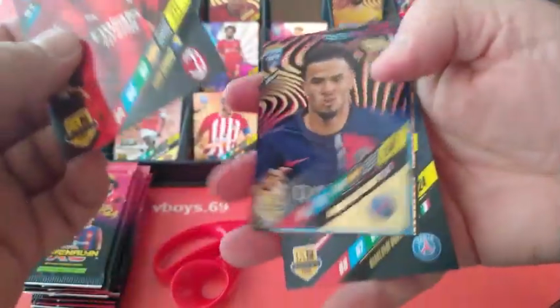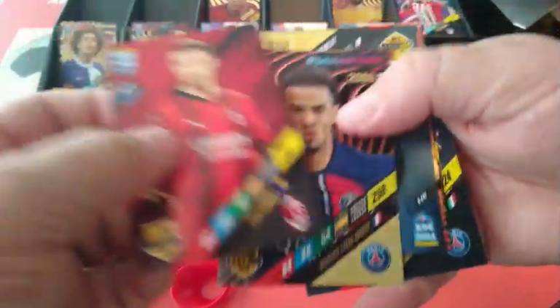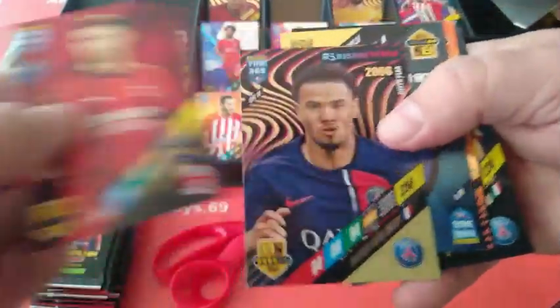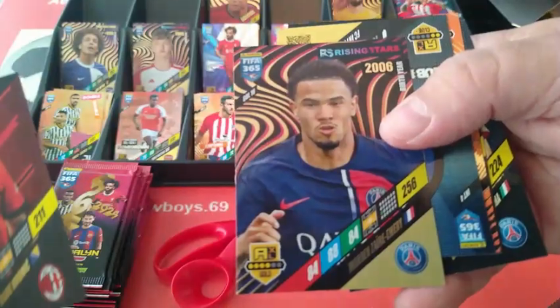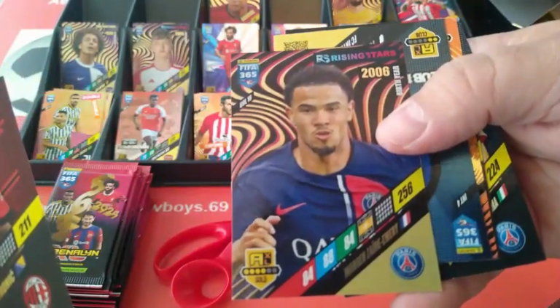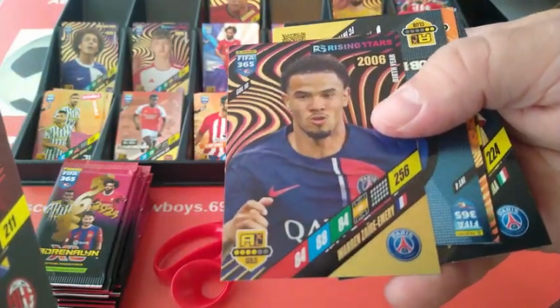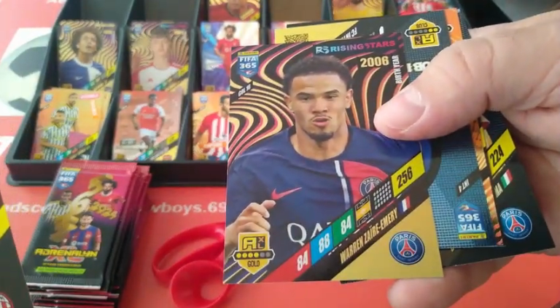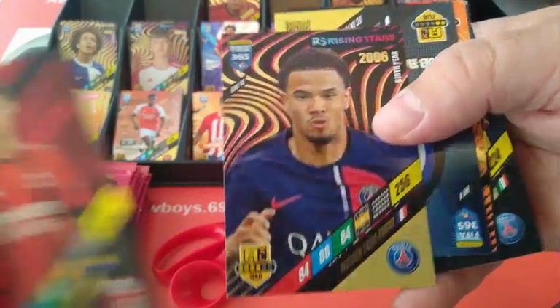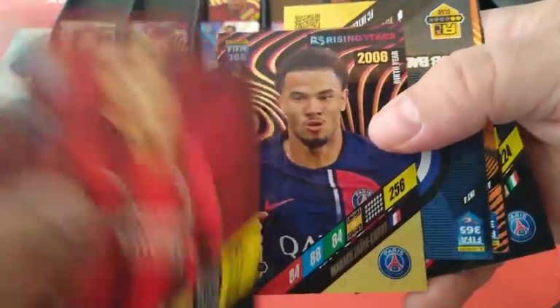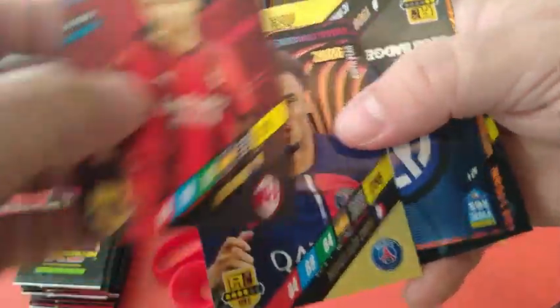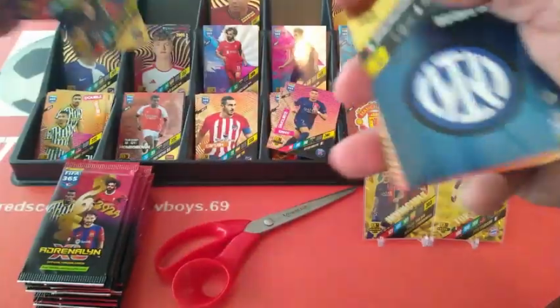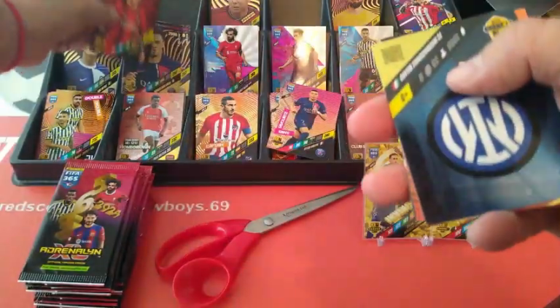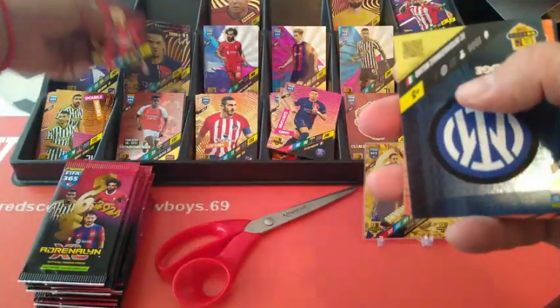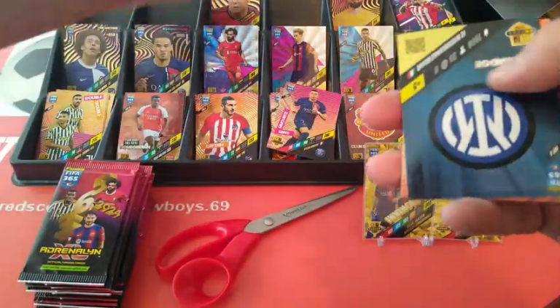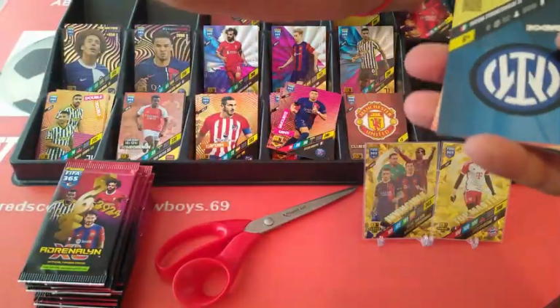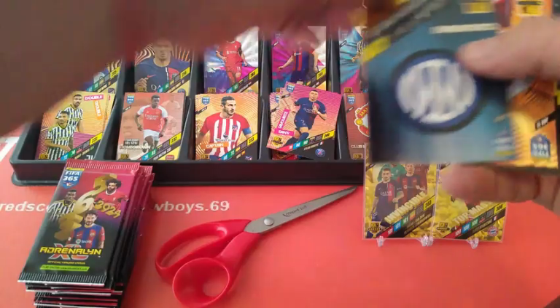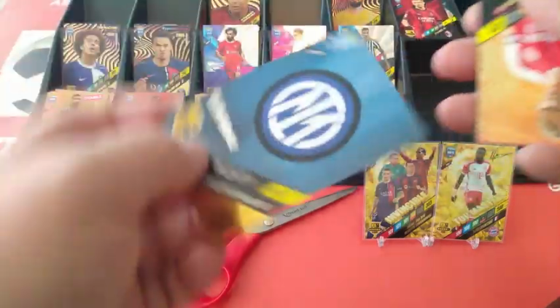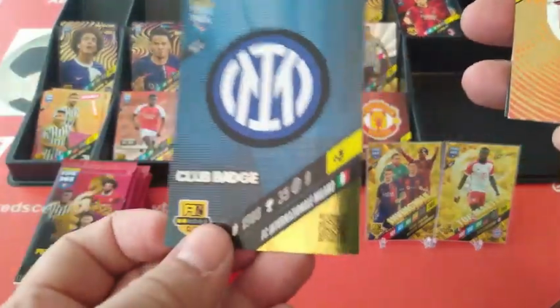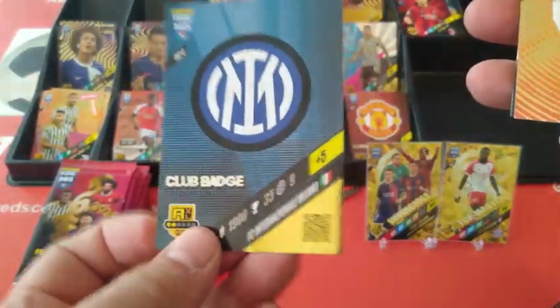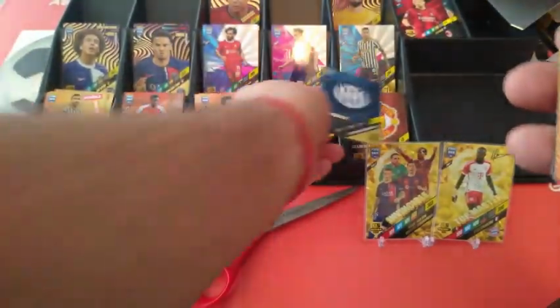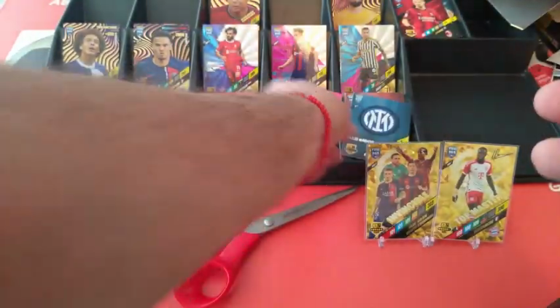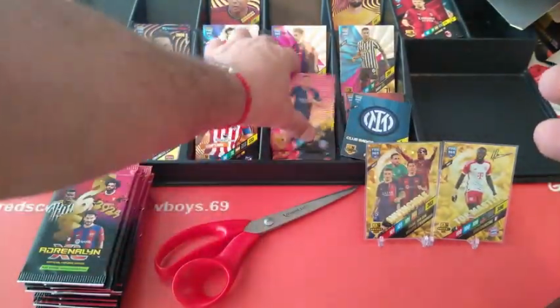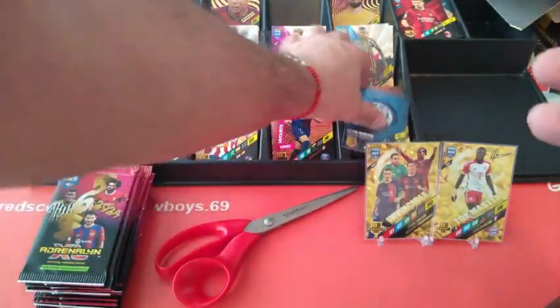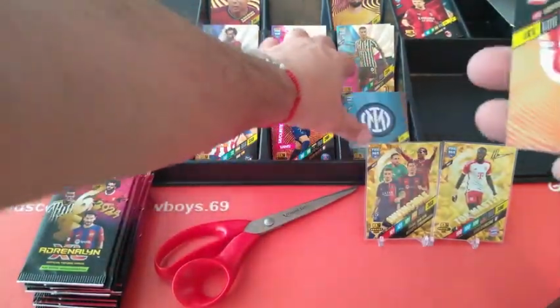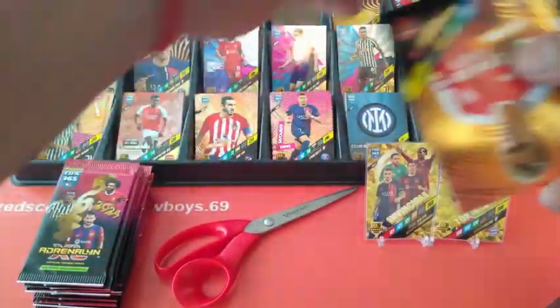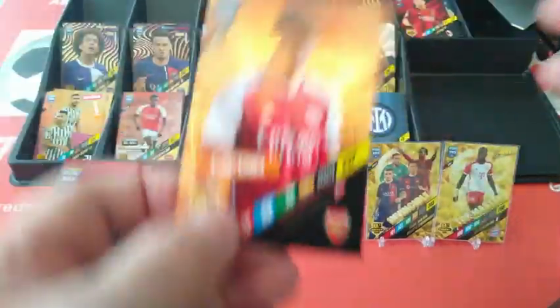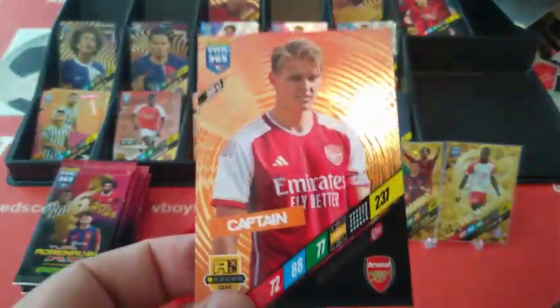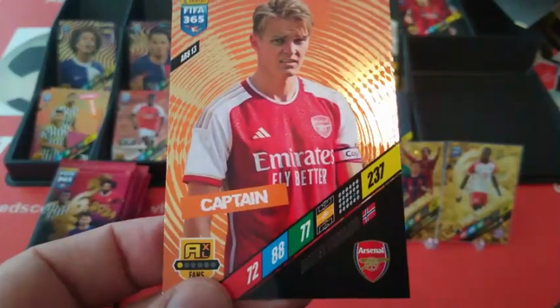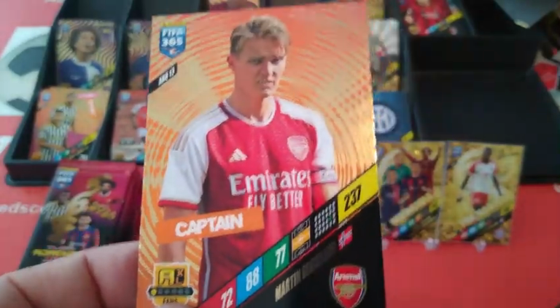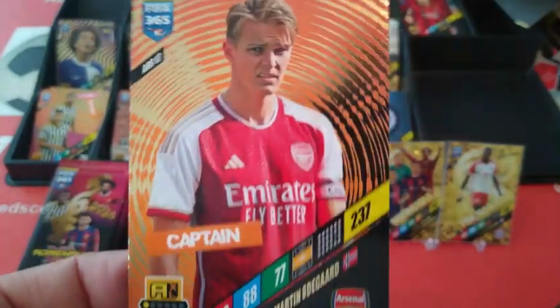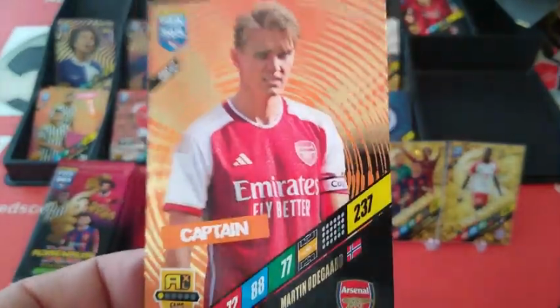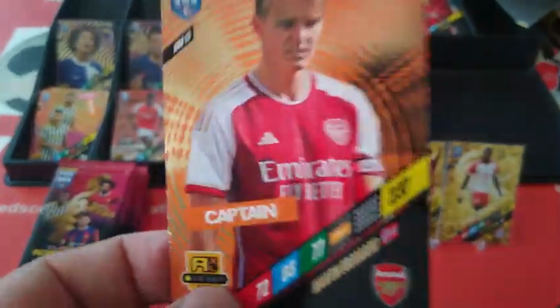Kroonjic. Rising Star Zaire-Emery — good young player, this guy, for PSG. I've seen him play. Inter Milan team badge — brilliant. Captain Odegaard, Arsenal.